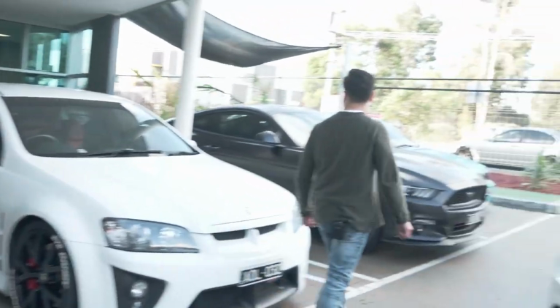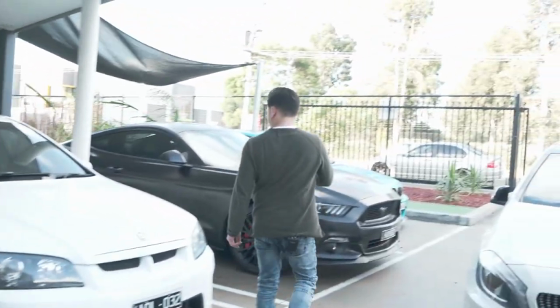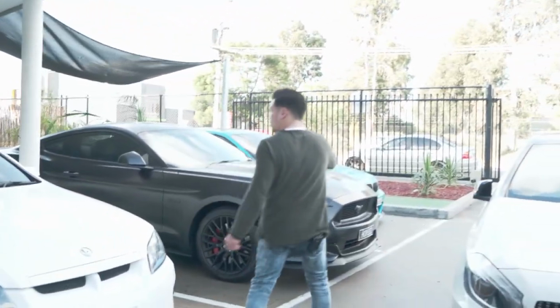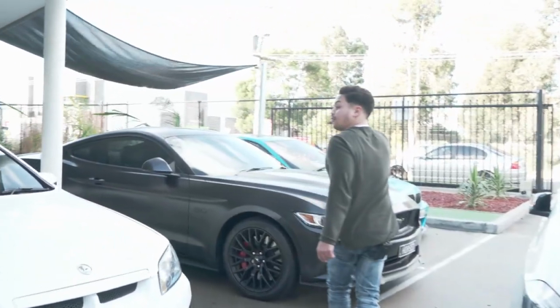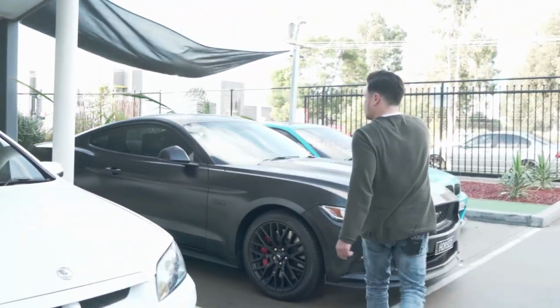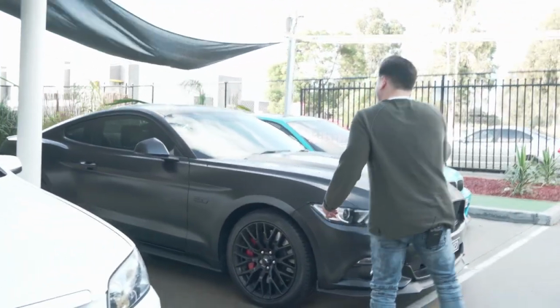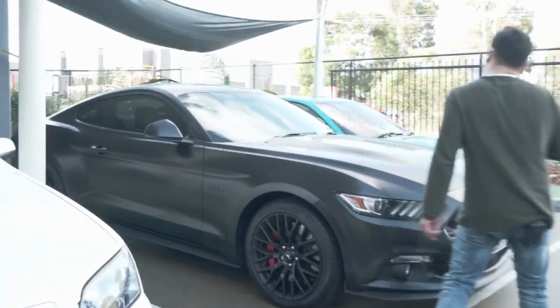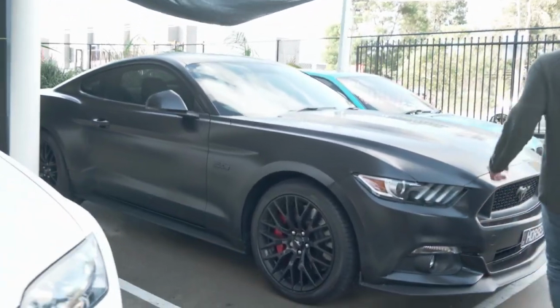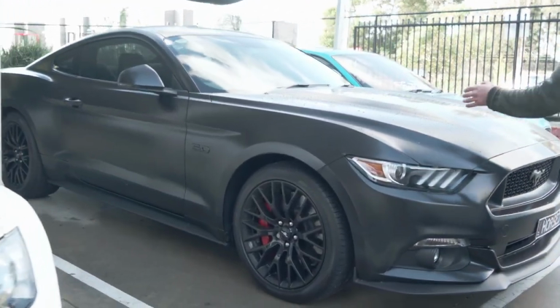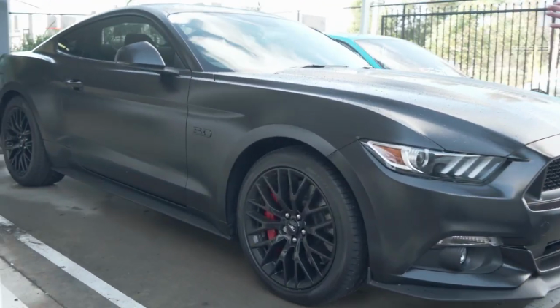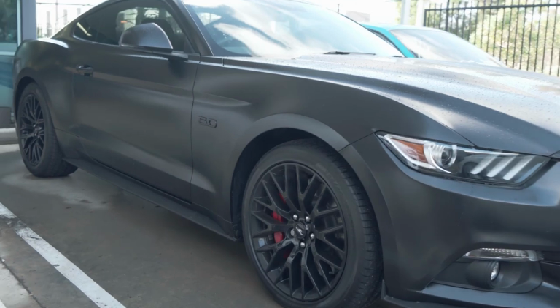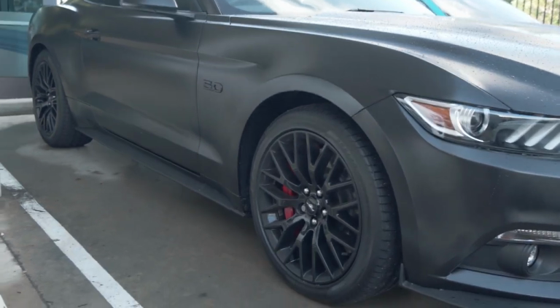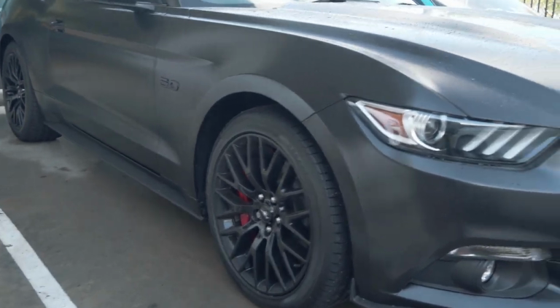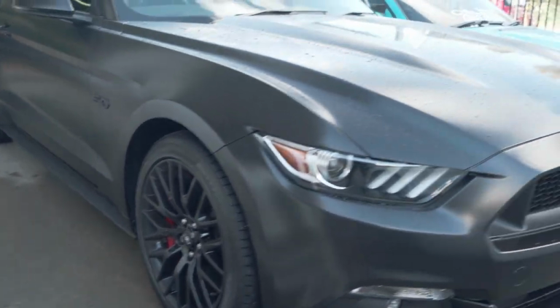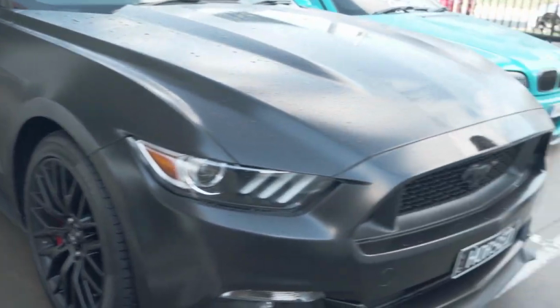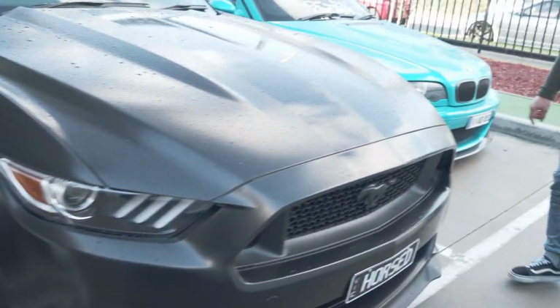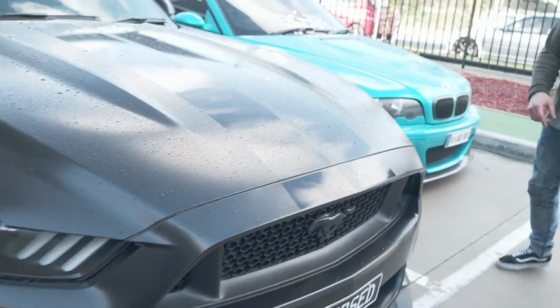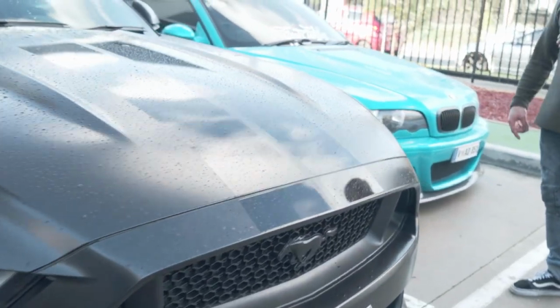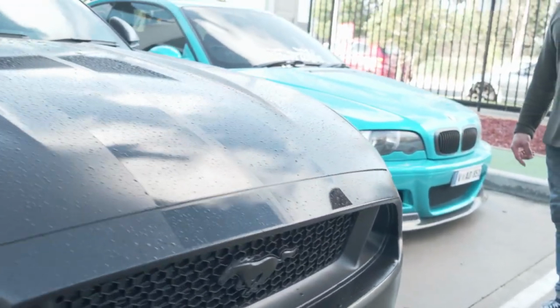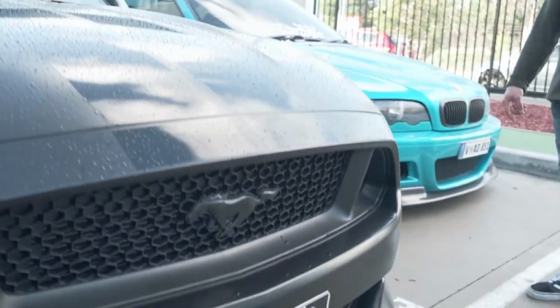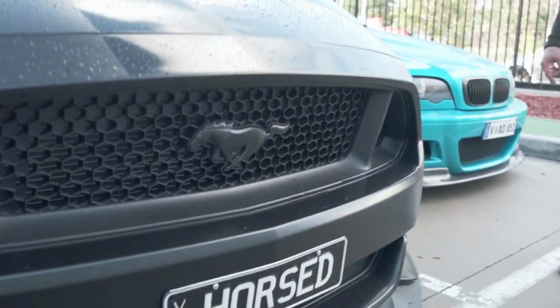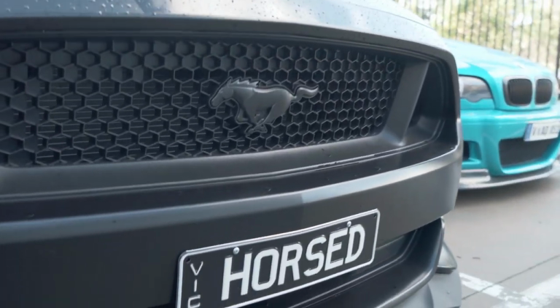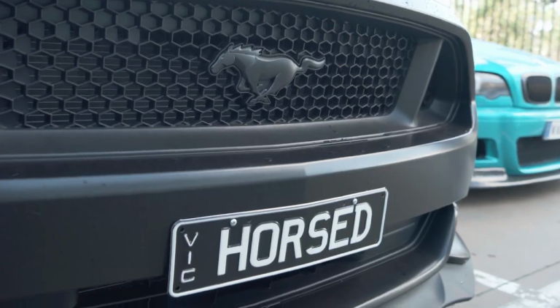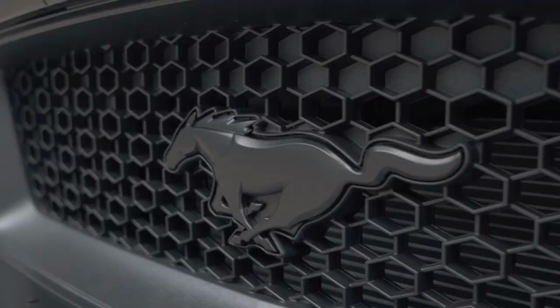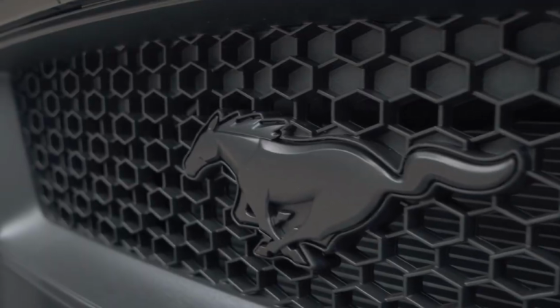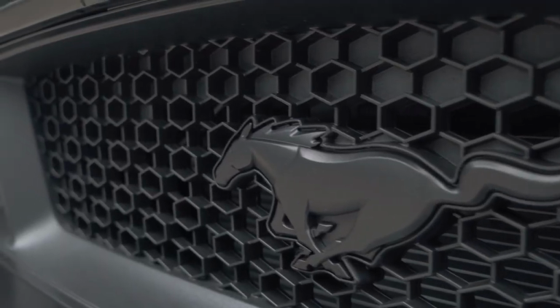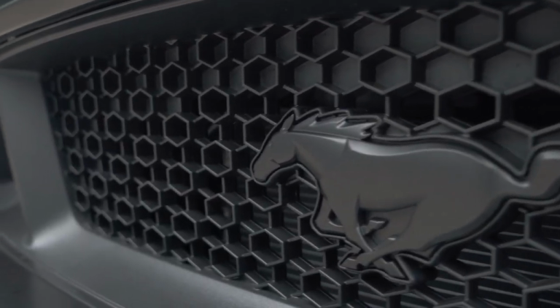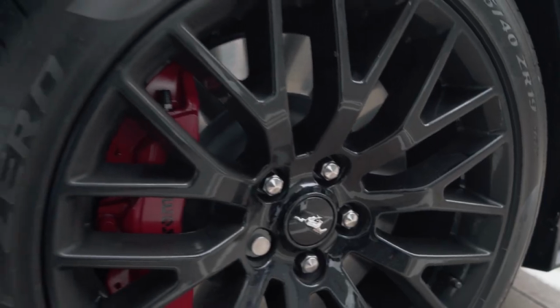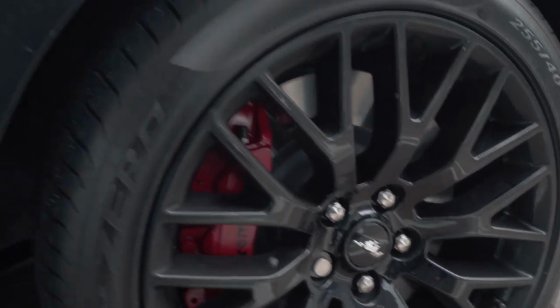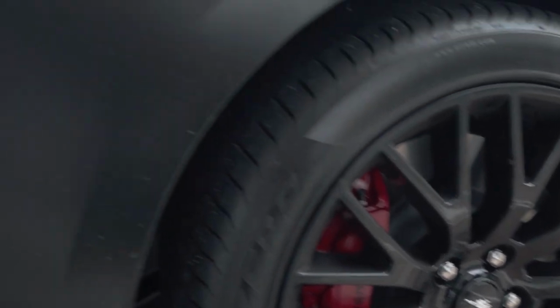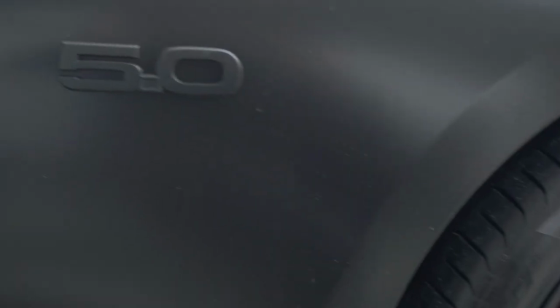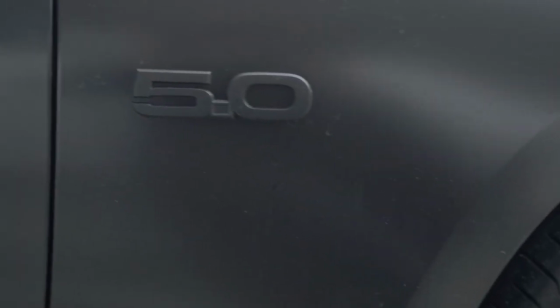Car number two. We've got a factory black Mustang that's now been wrapped to matte black. The addition of gloss black stripes is accented with gloss black badges. The engine and exhaust have all been touched up and it's sounding really fat at the moment.